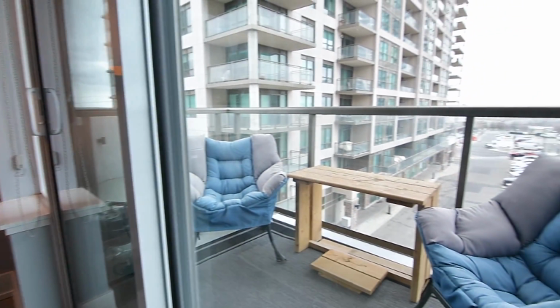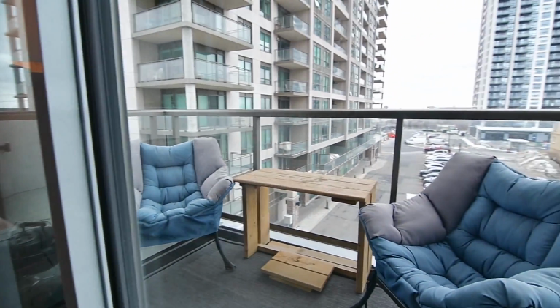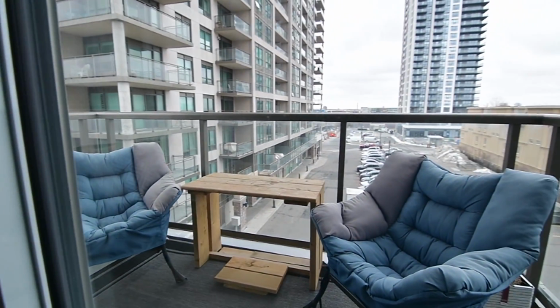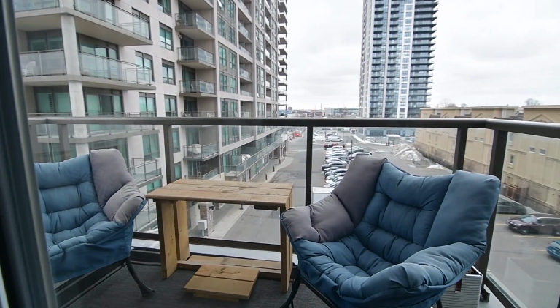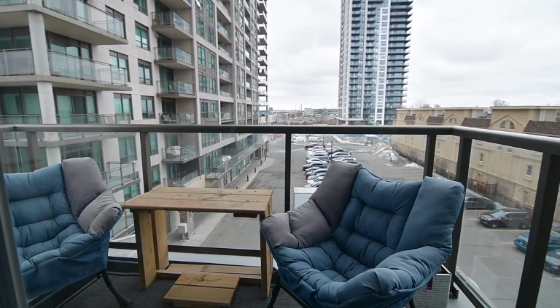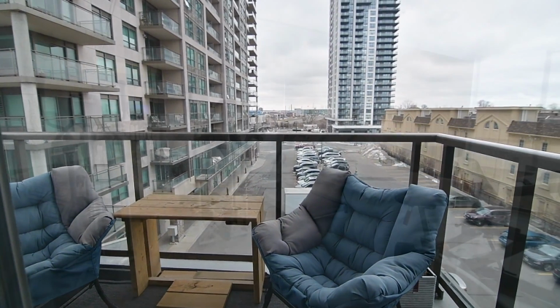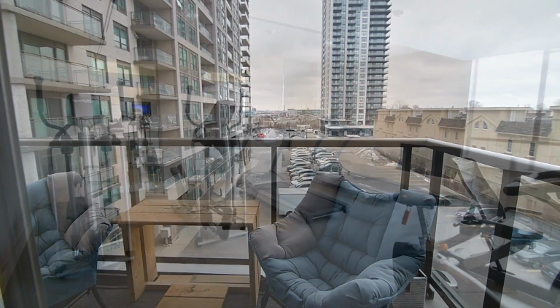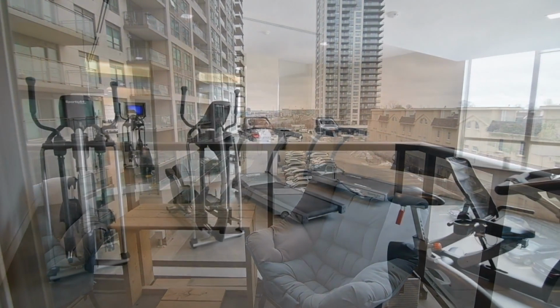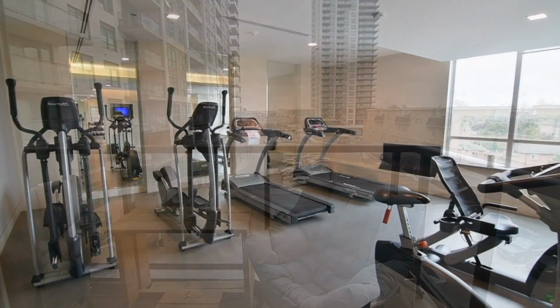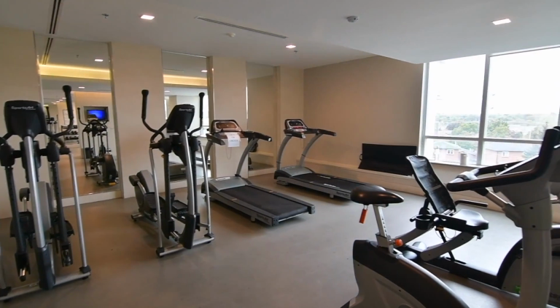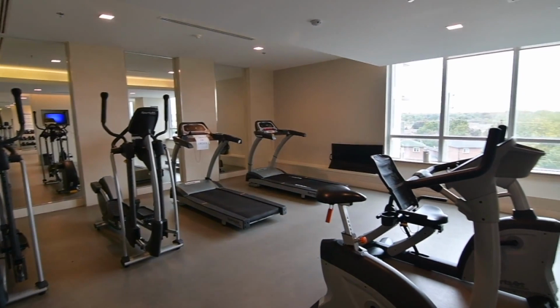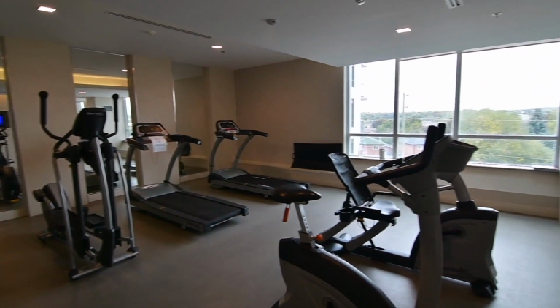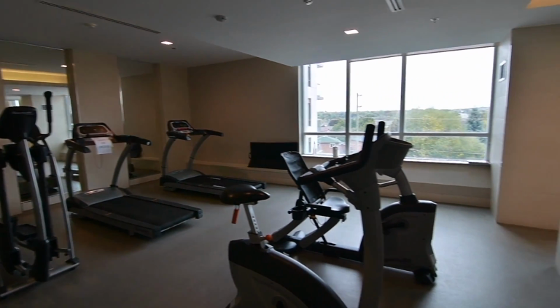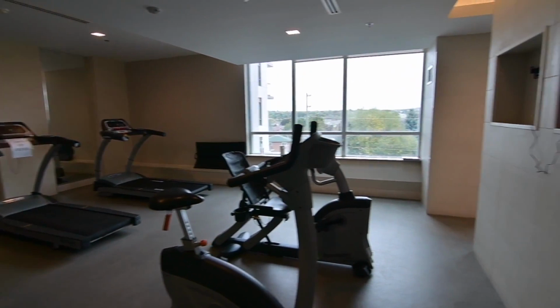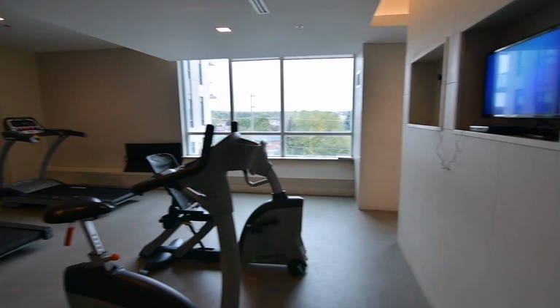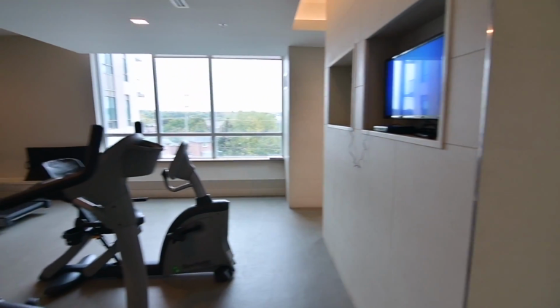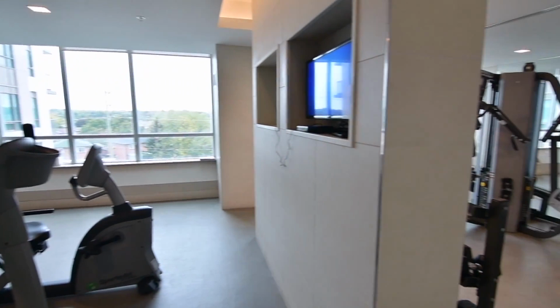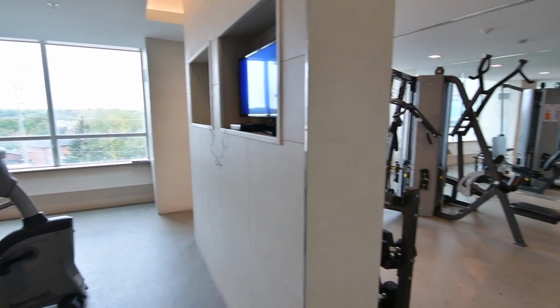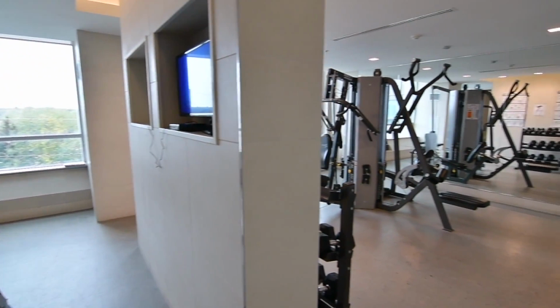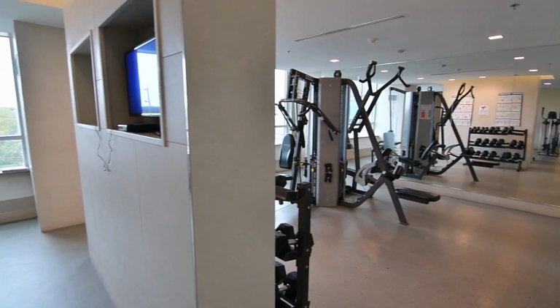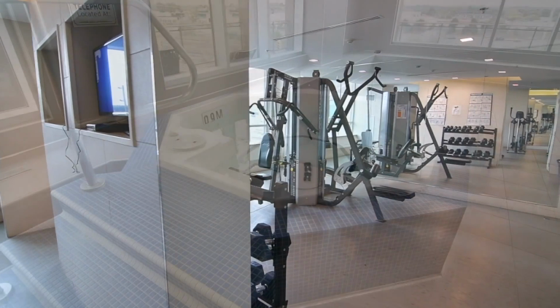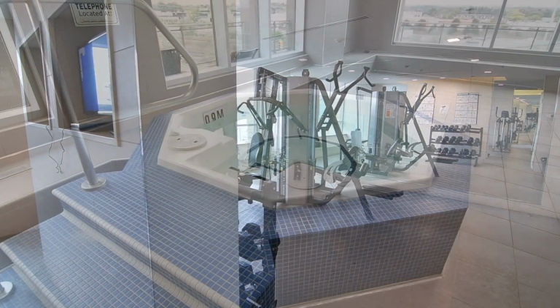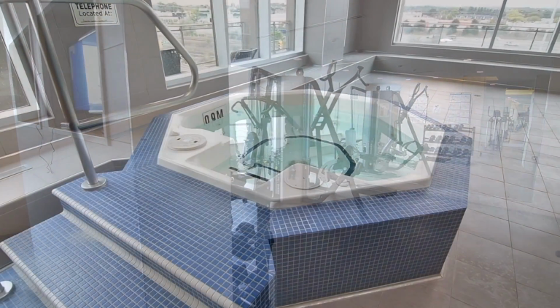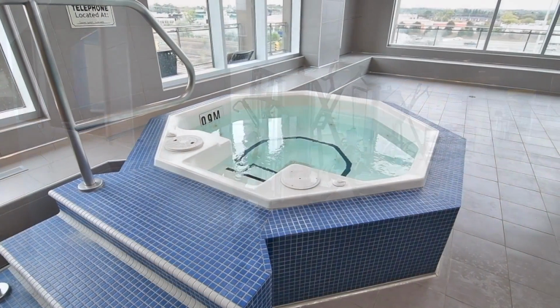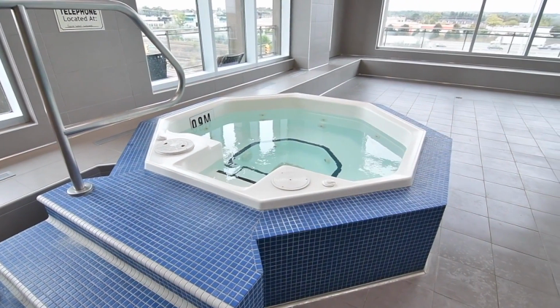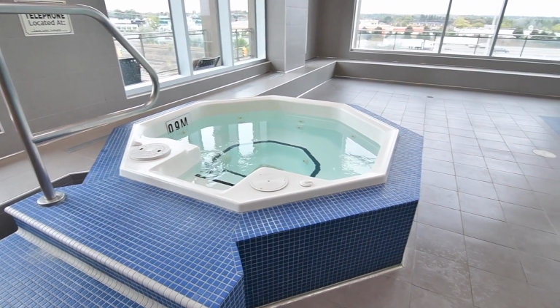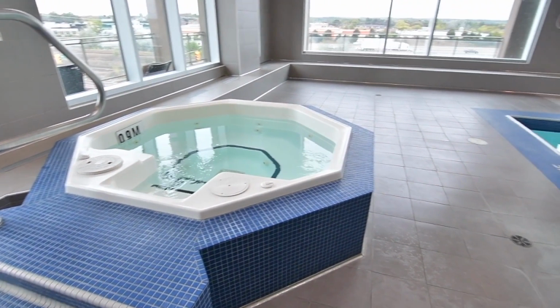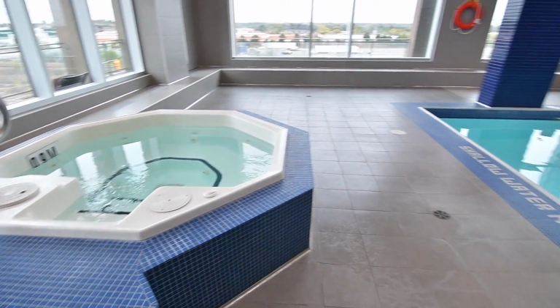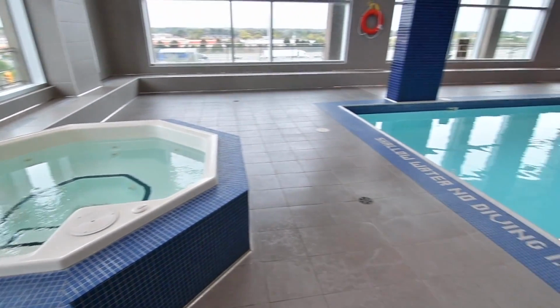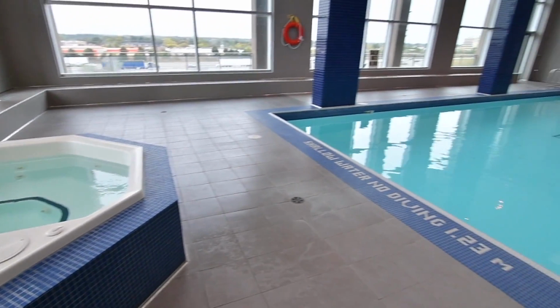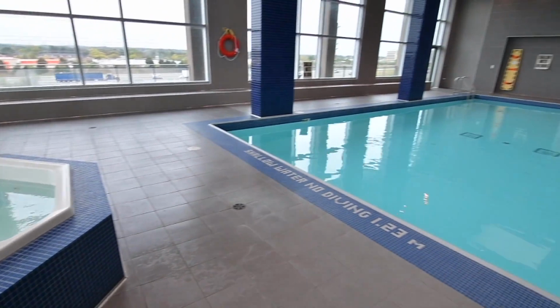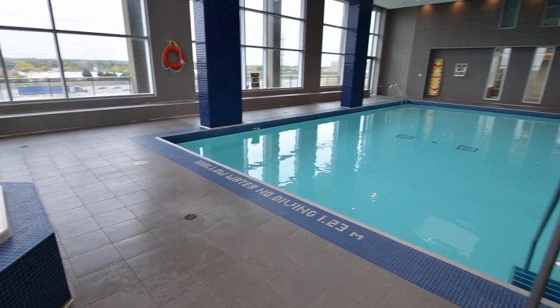This condo also includes one parking spot as well as a storage locker, and some of the building amenities include a fitness room, a hot tub and indoor pool, a yoga room, a party and meeting room, an outdoor terrace, as well as 24-hour concierge and security.